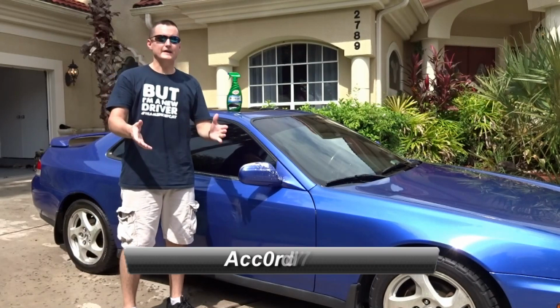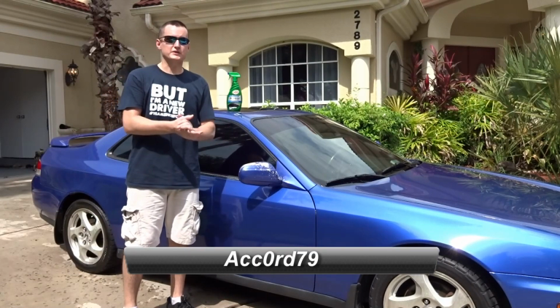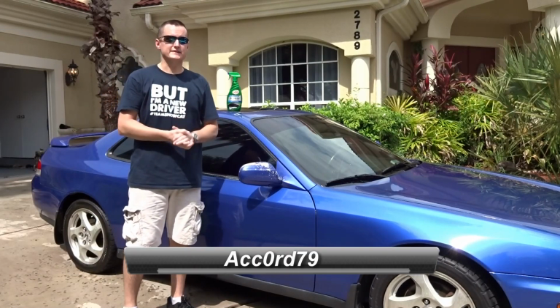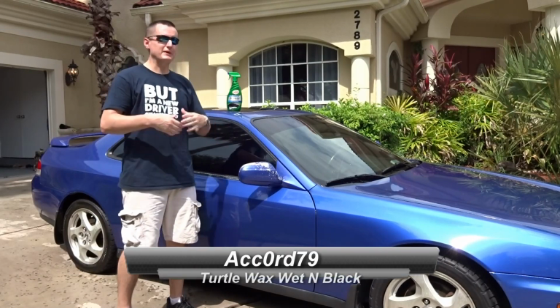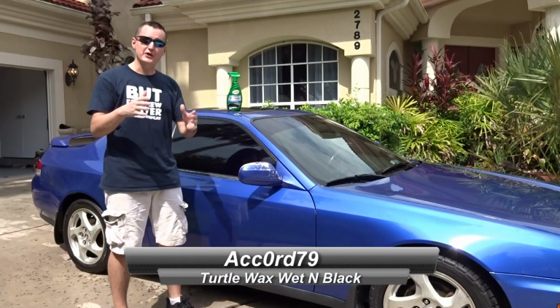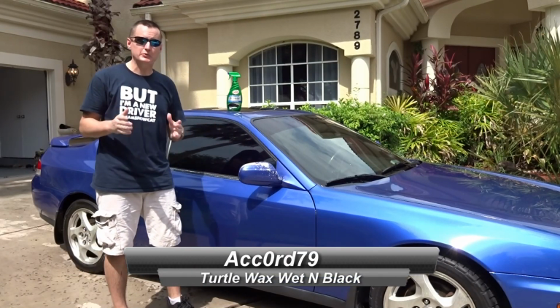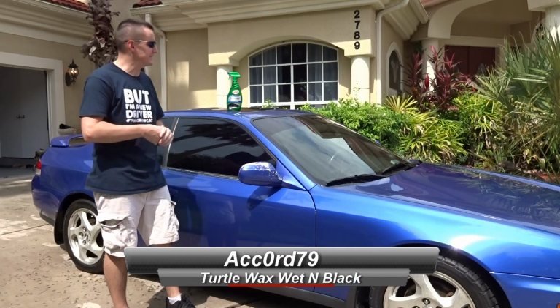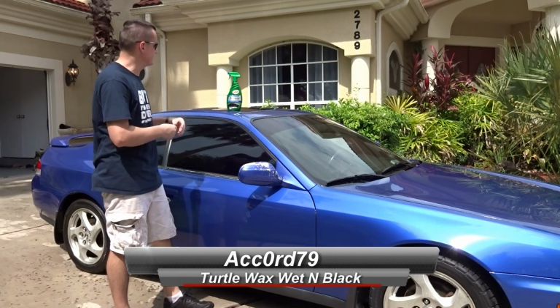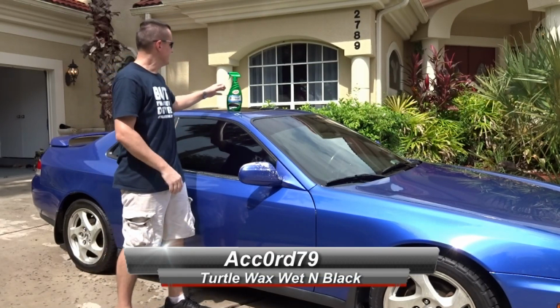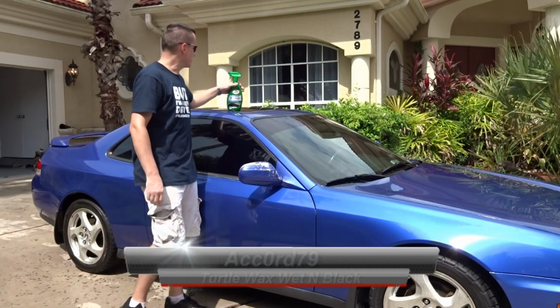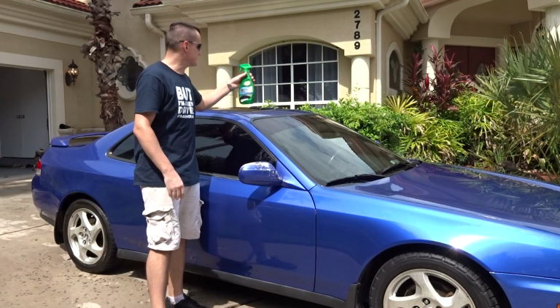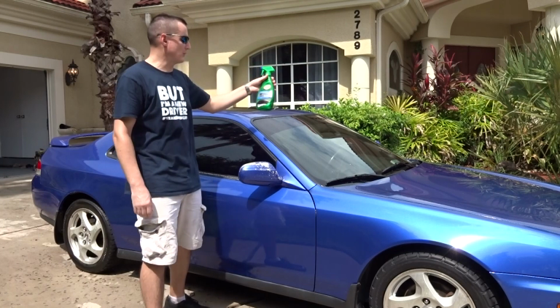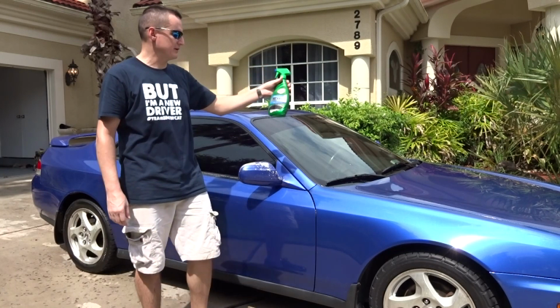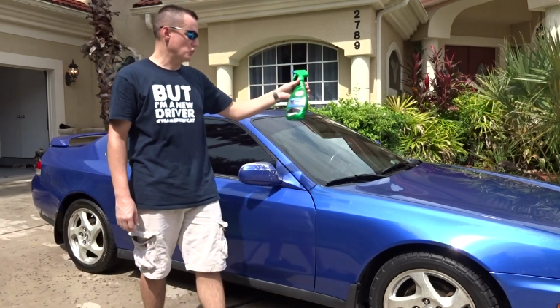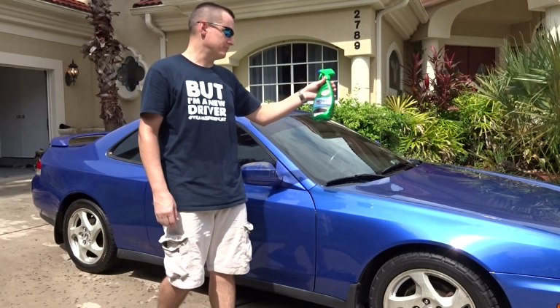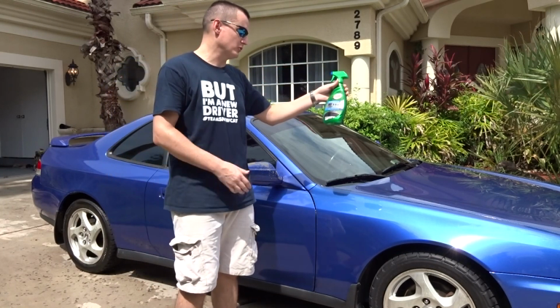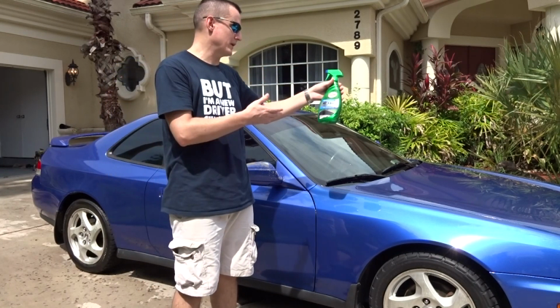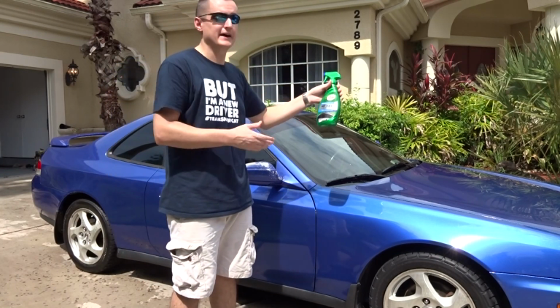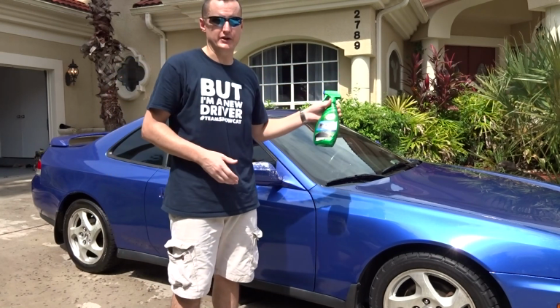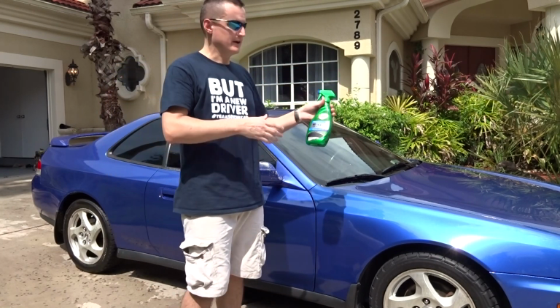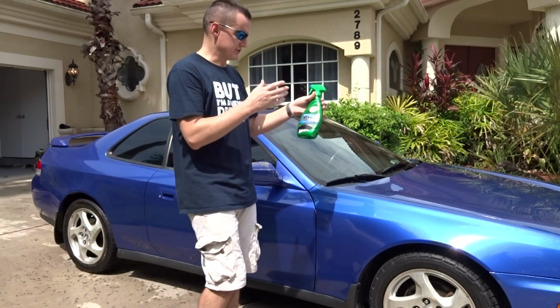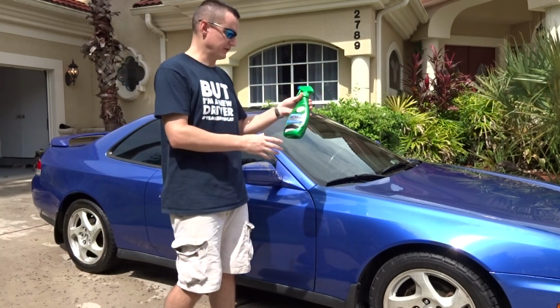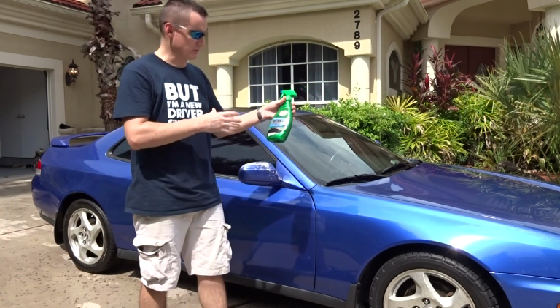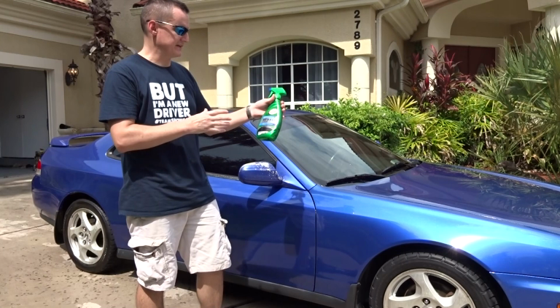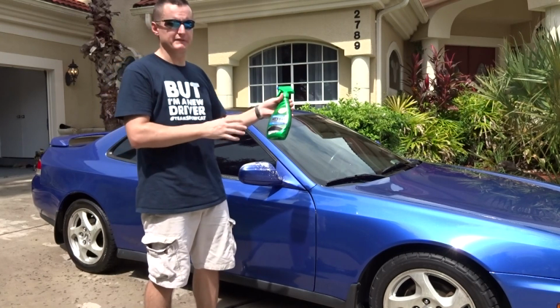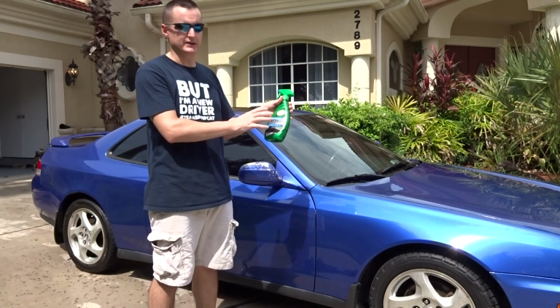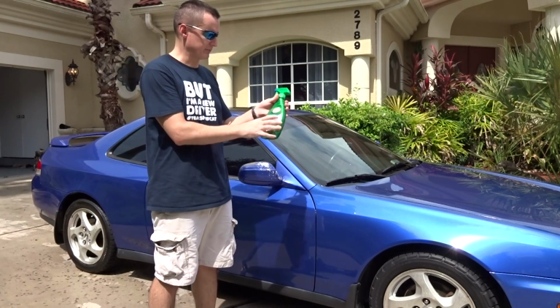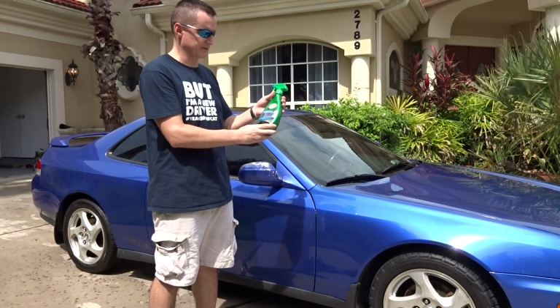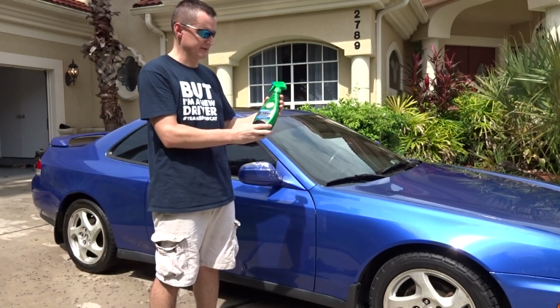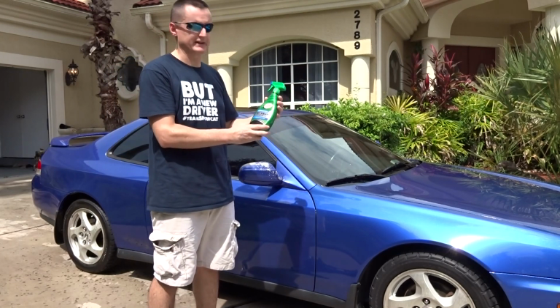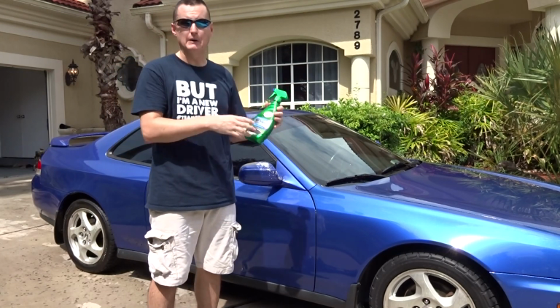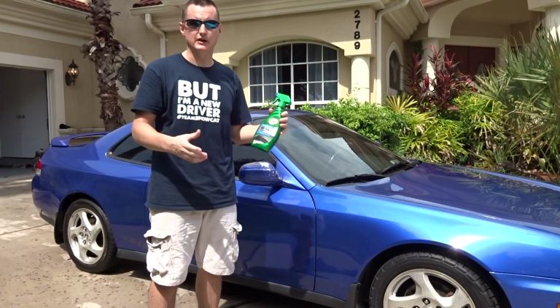Hey guys, what is going on today? Today we got another new product we're going to be testing out — Turtle Wax's Performance Plus Wet and Black Ultra Wet Tire Shine. It's new for a lot of 2015 stuff. They redid a lot of their products, reformulated a lot of the formulas and really stepped them up.